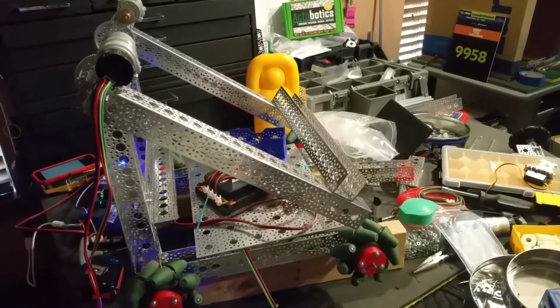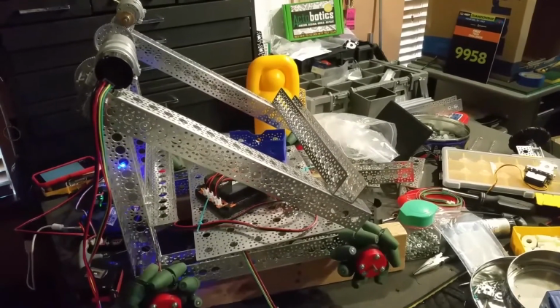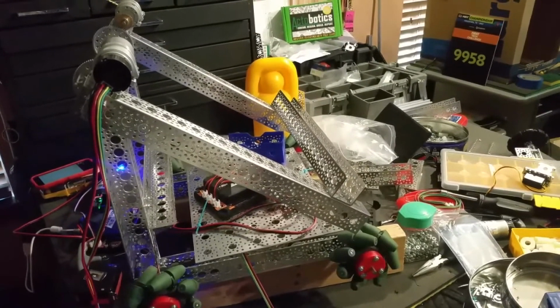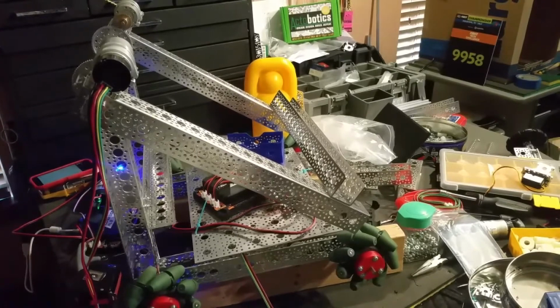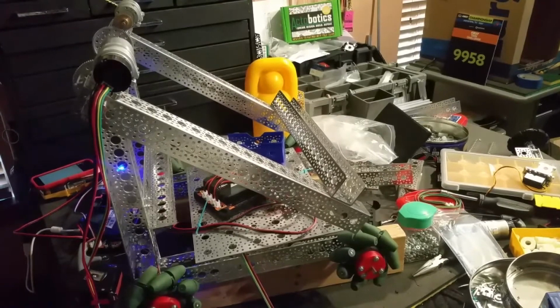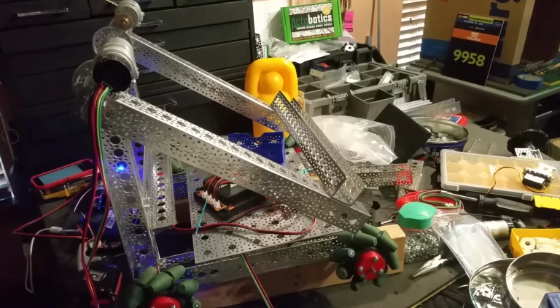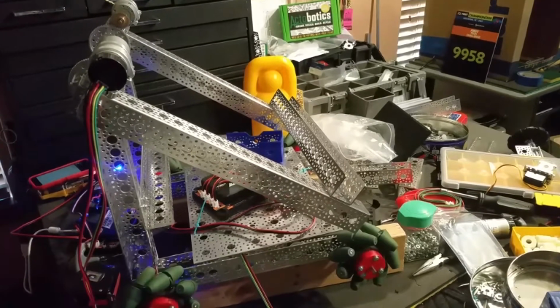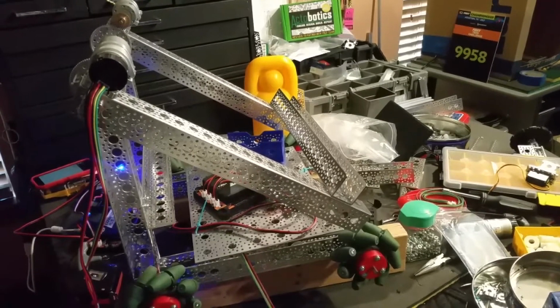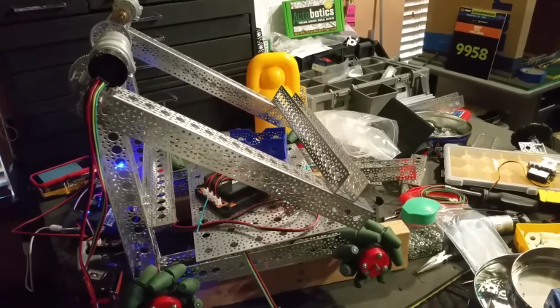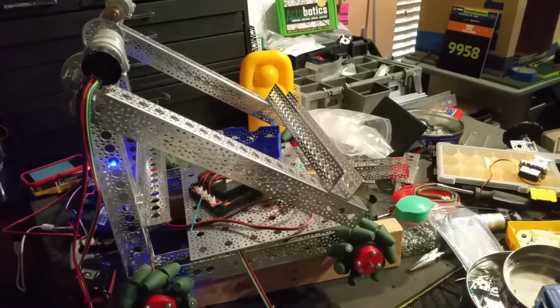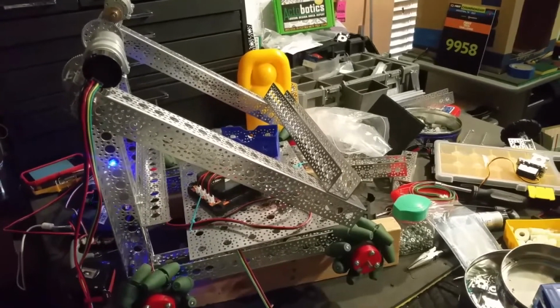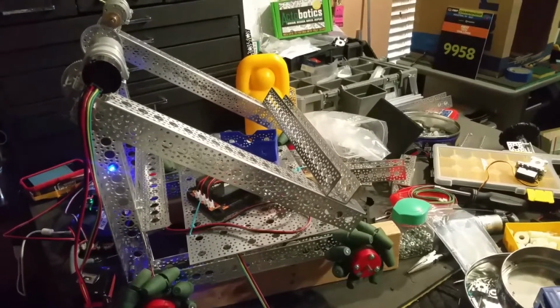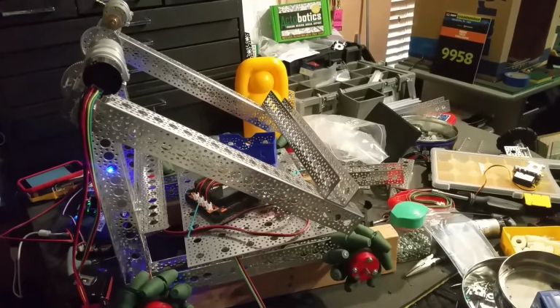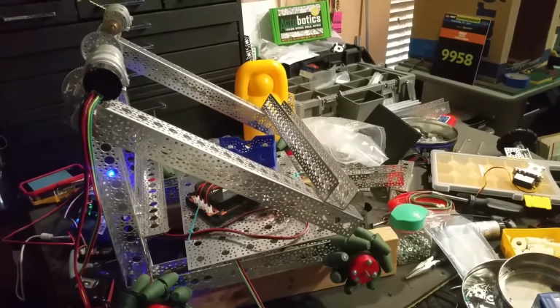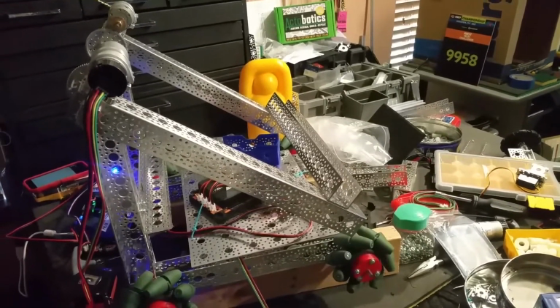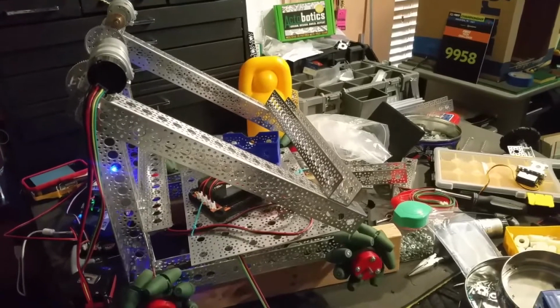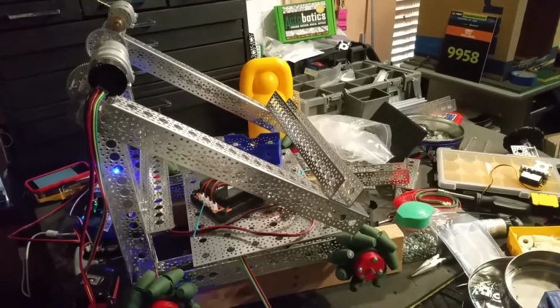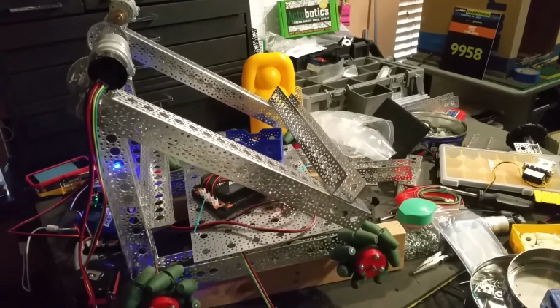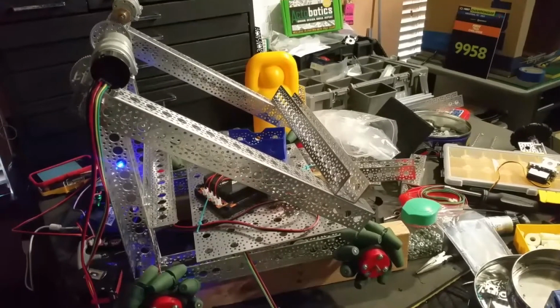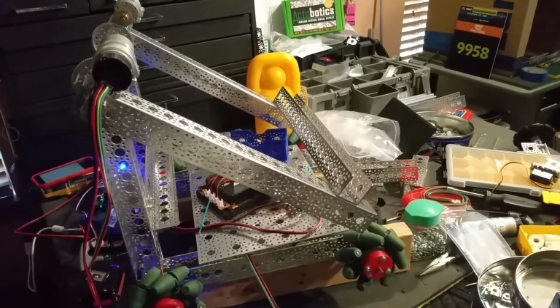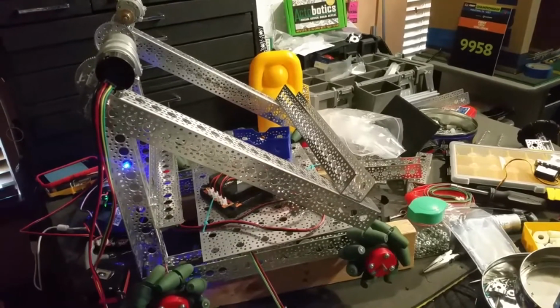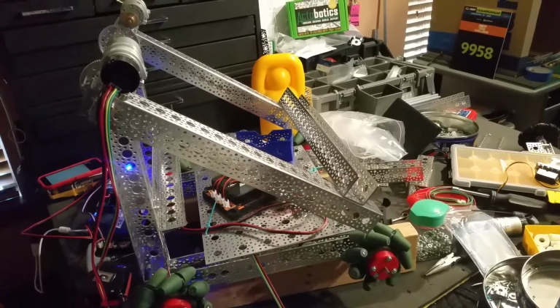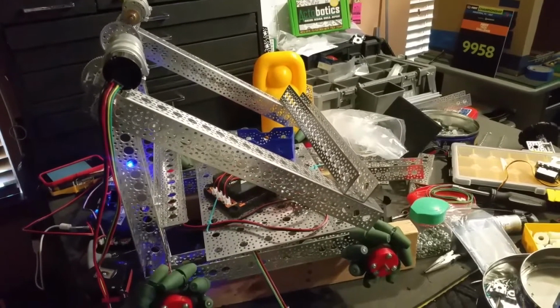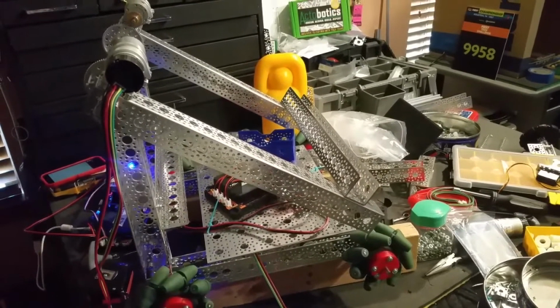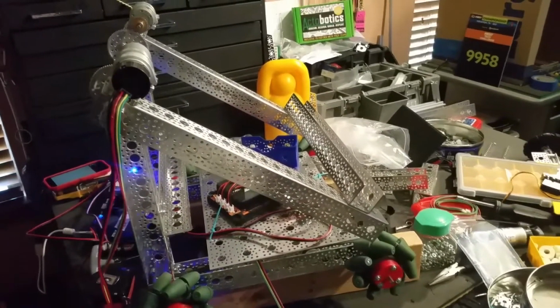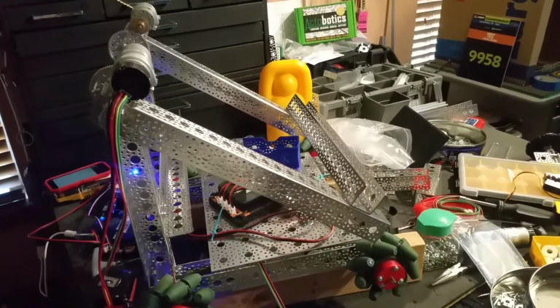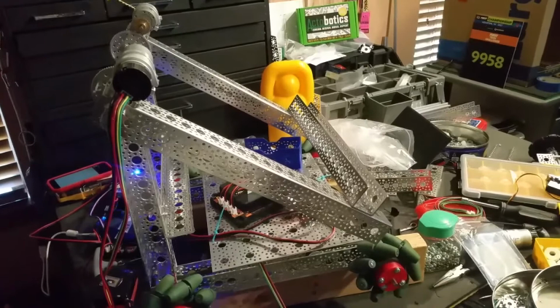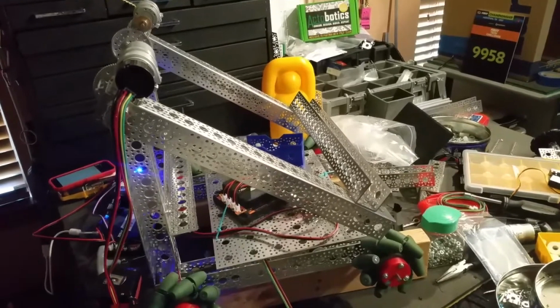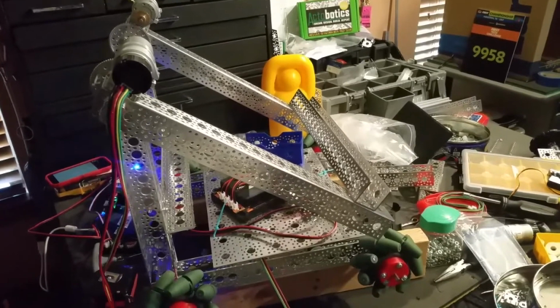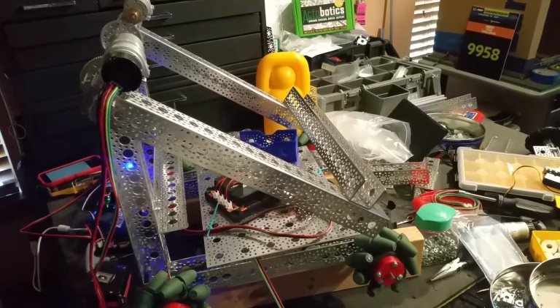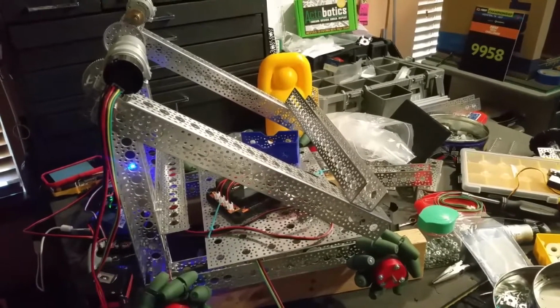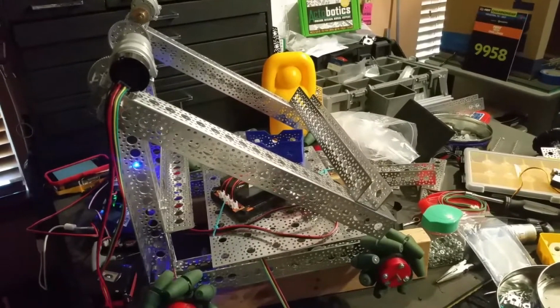Those of you that may have been following along on the FTC forum and on YouTube saw that we were having some problems getting our encoders to work with the new REV module. We weren't really sure what the problem was, so through our testing...